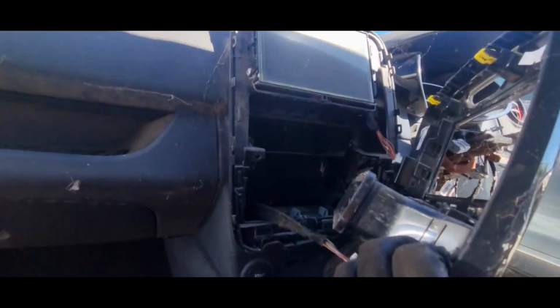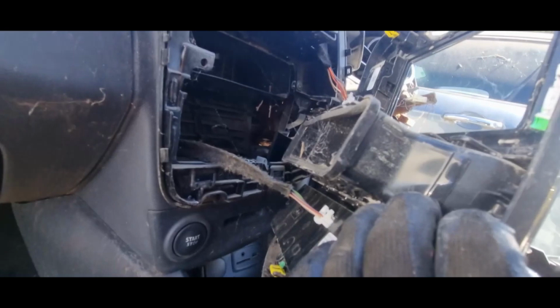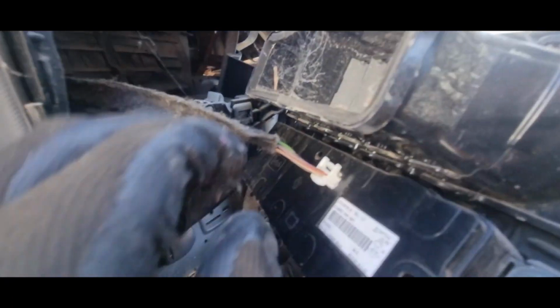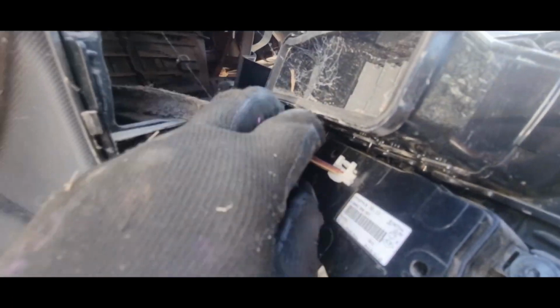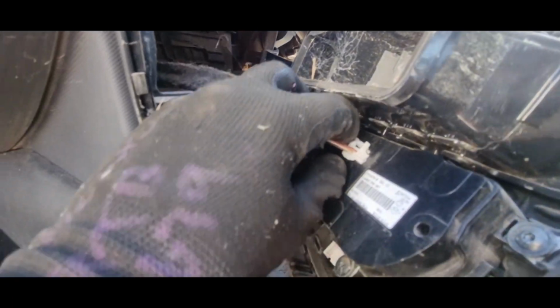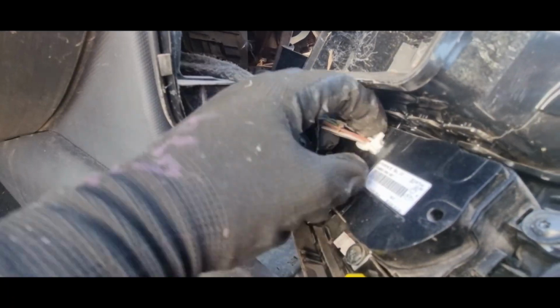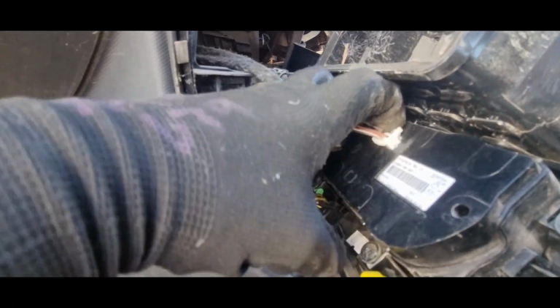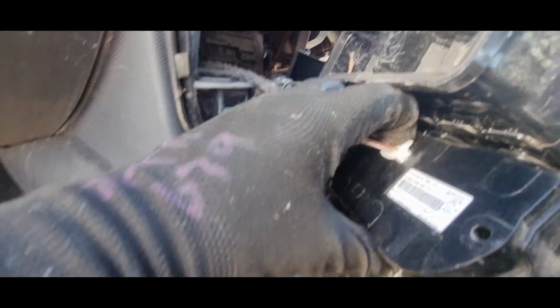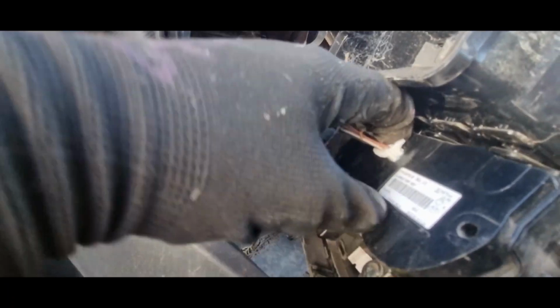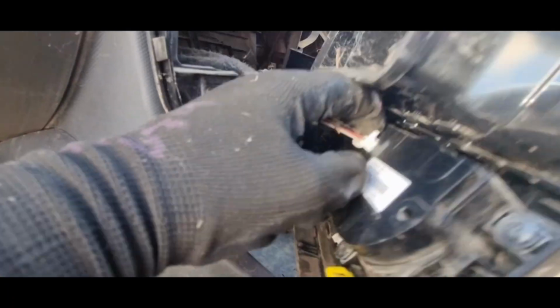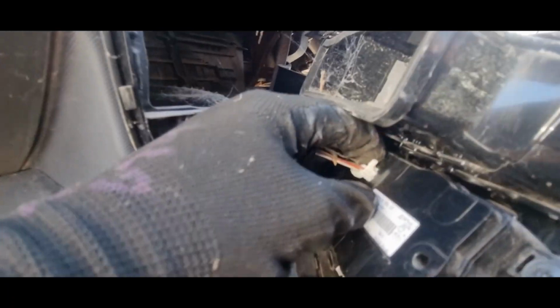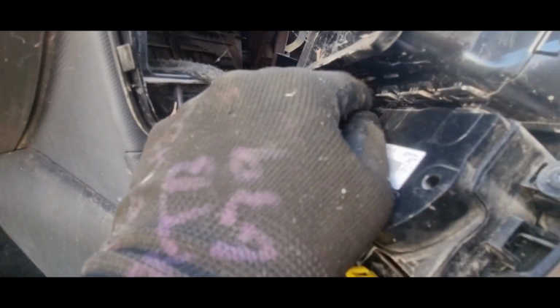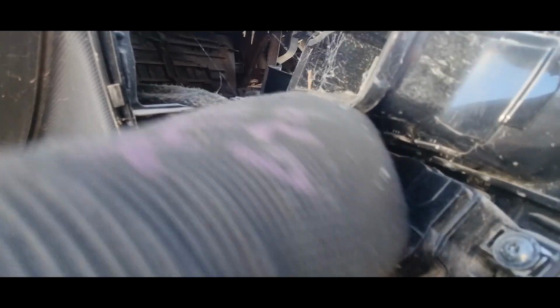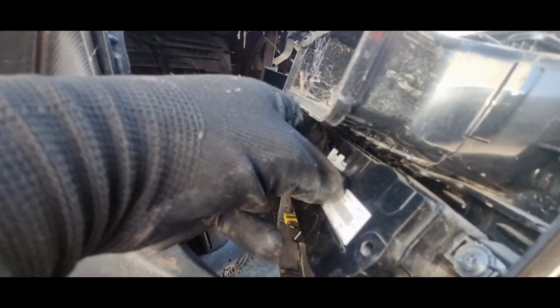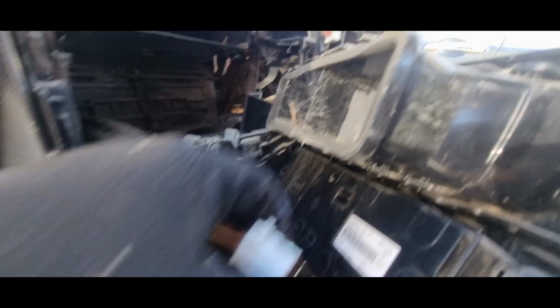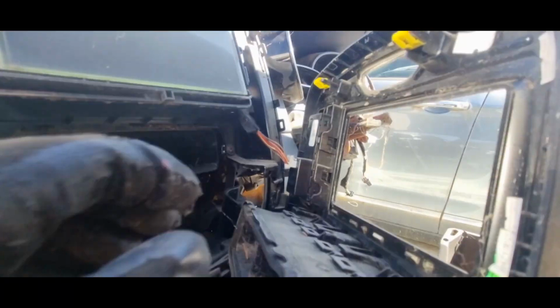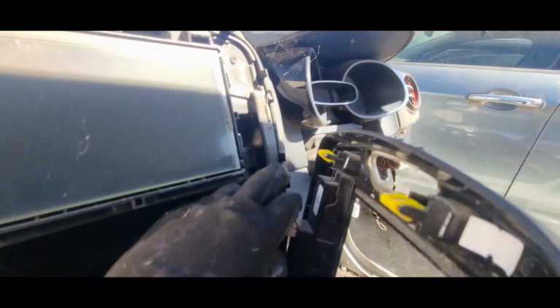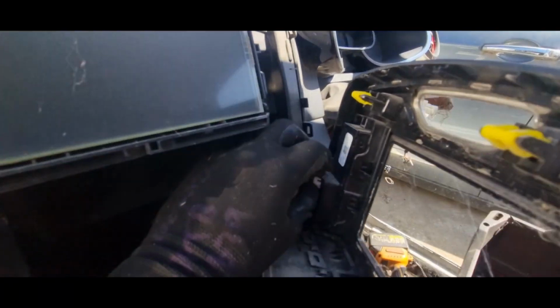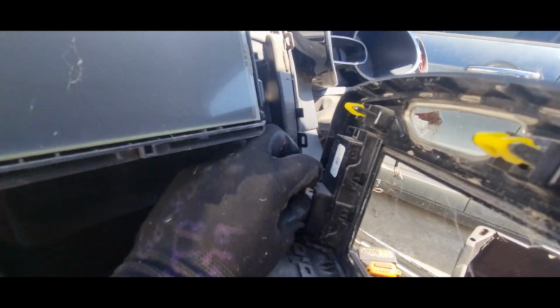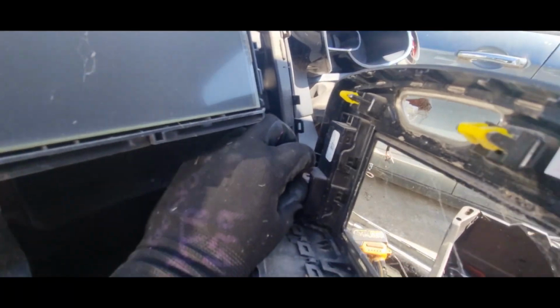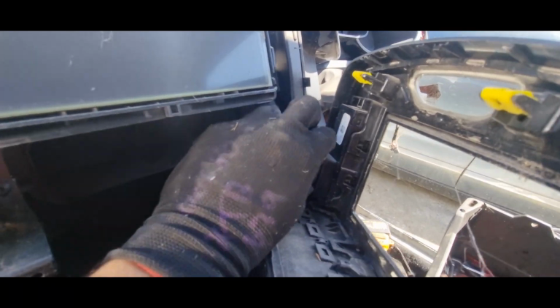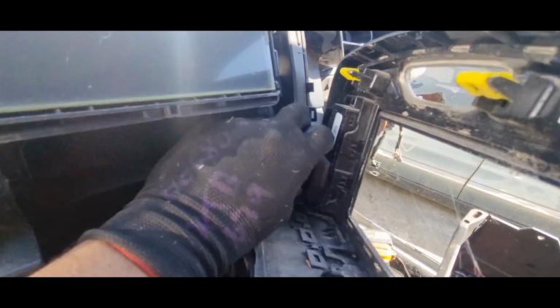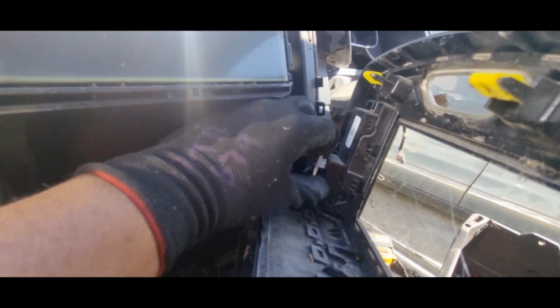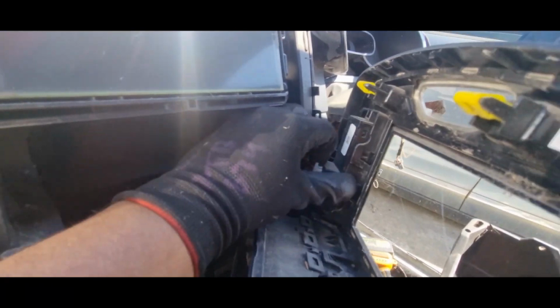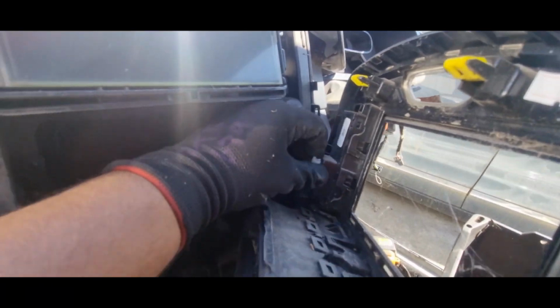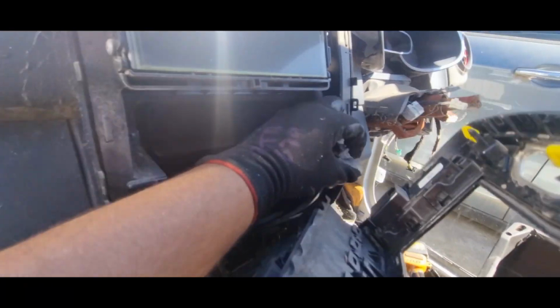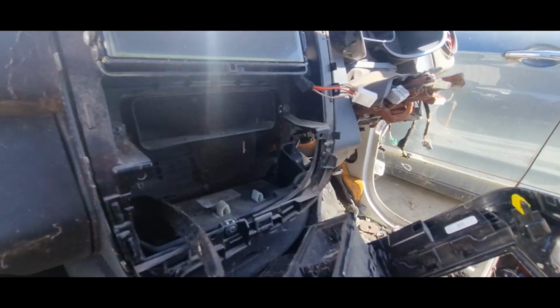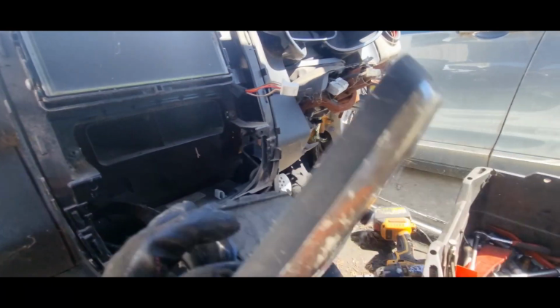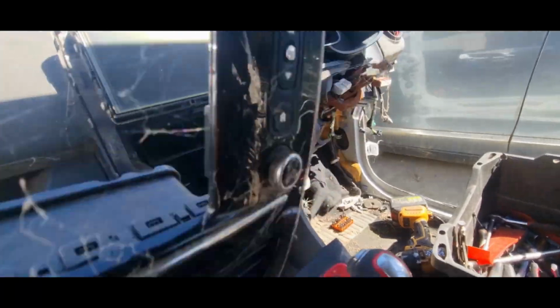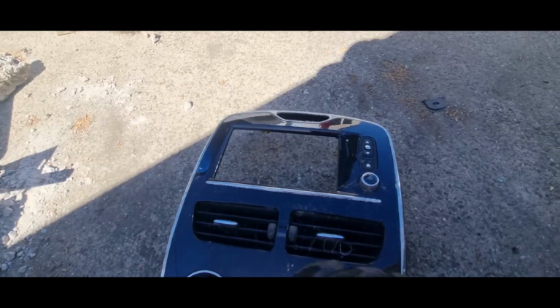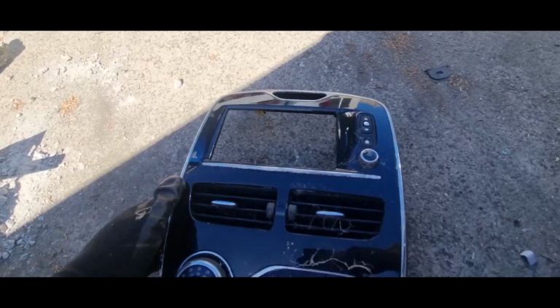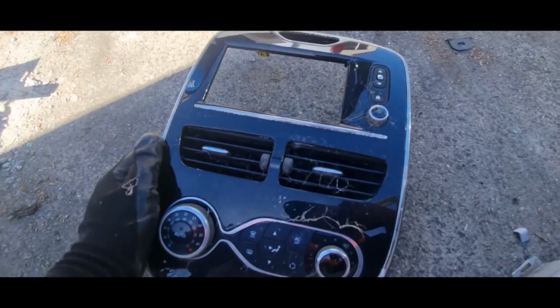These are the four clips — there's two yellow/white clips at the bottom and two at the top. We're also going to be disconnecting the heater control and the volume button.